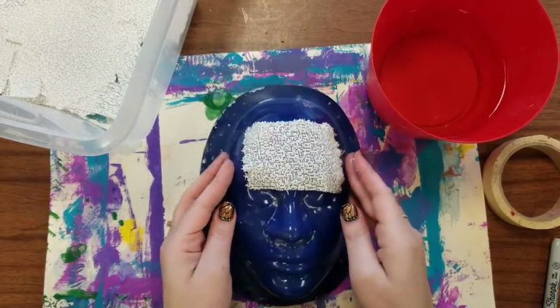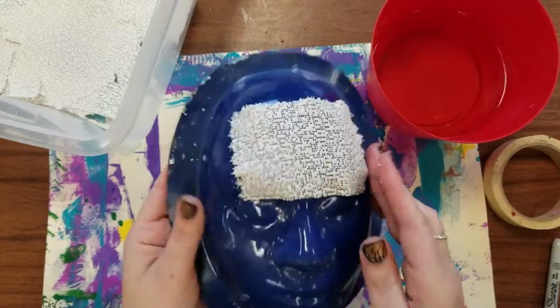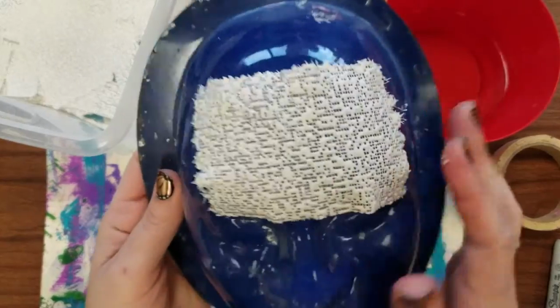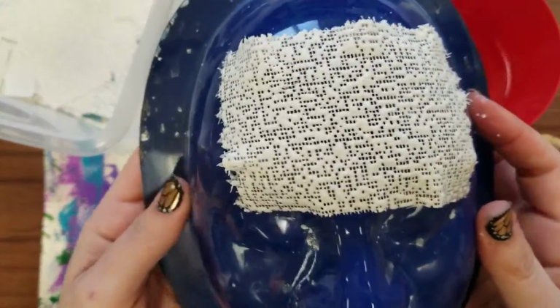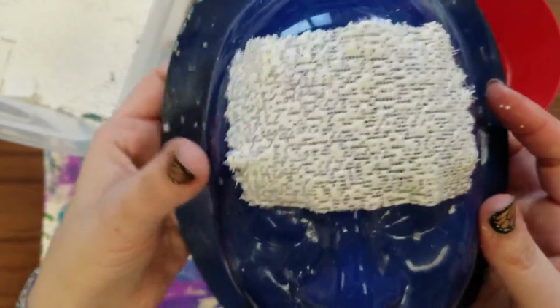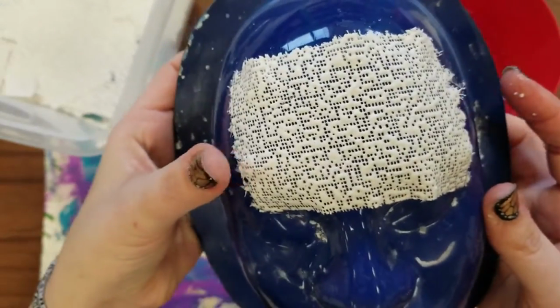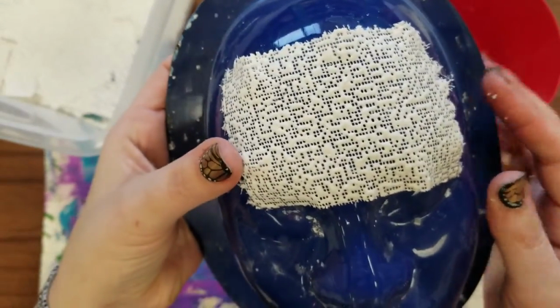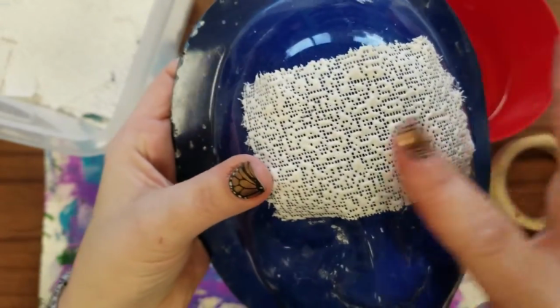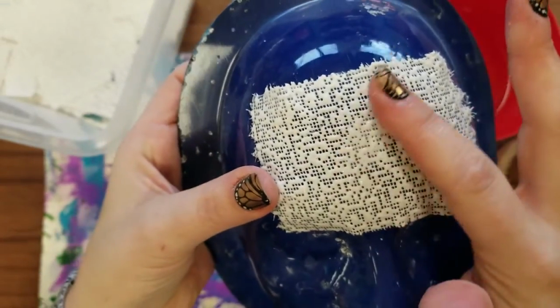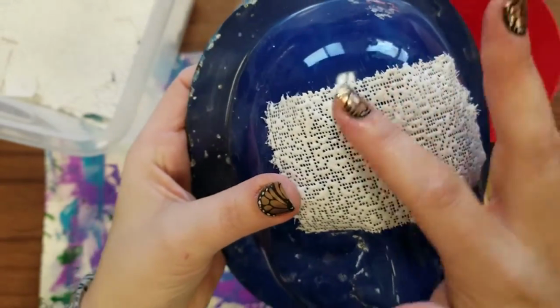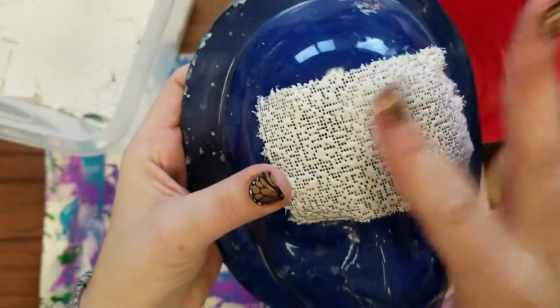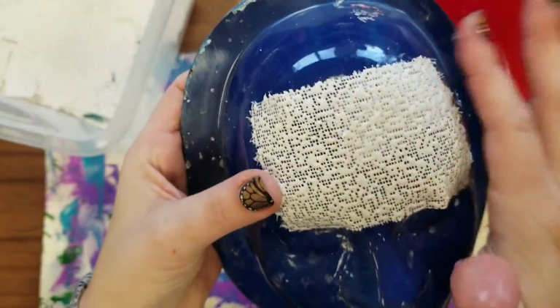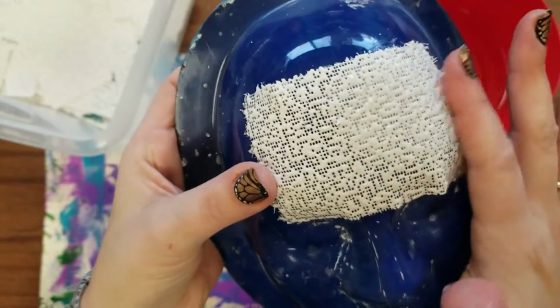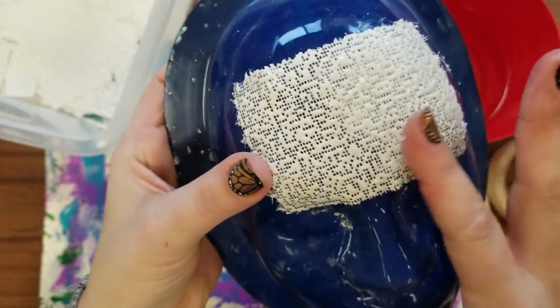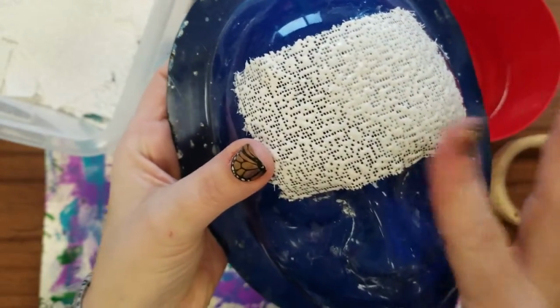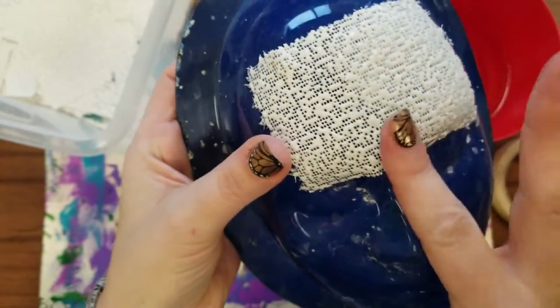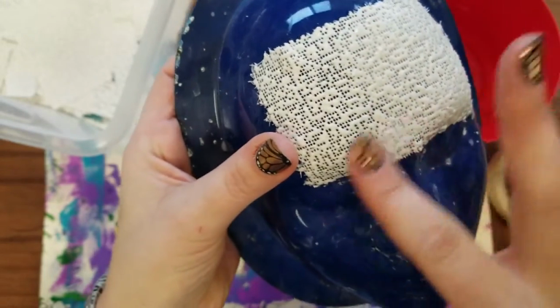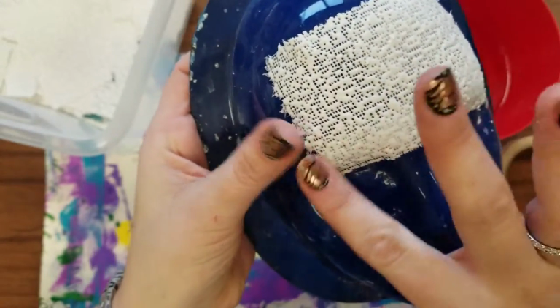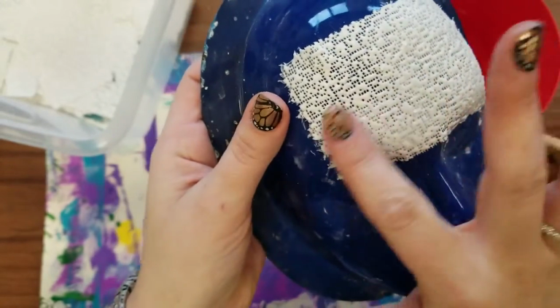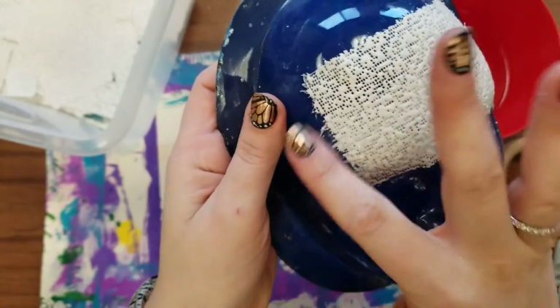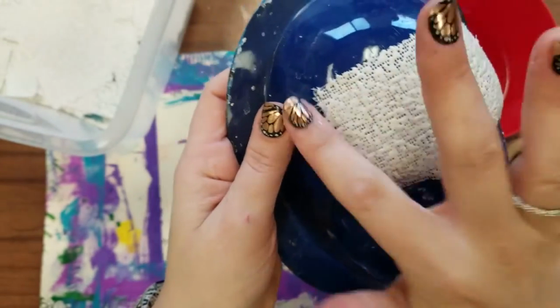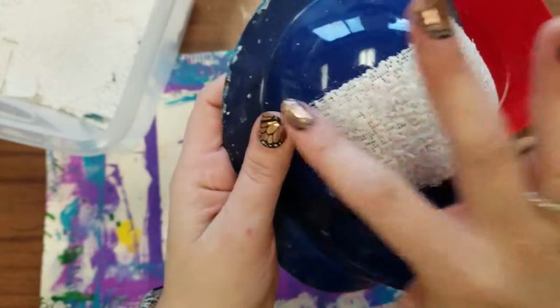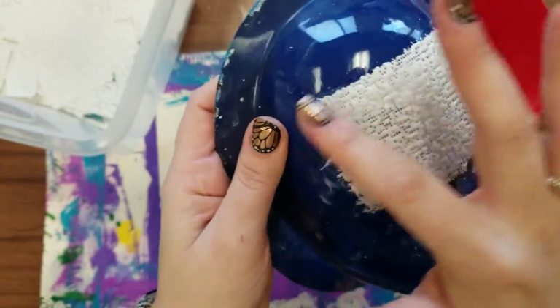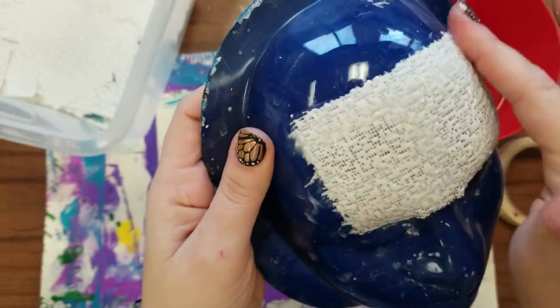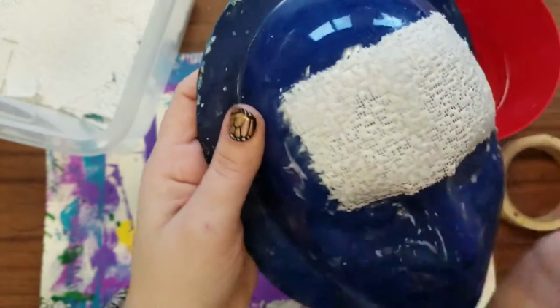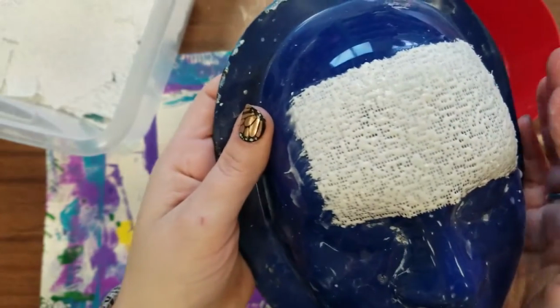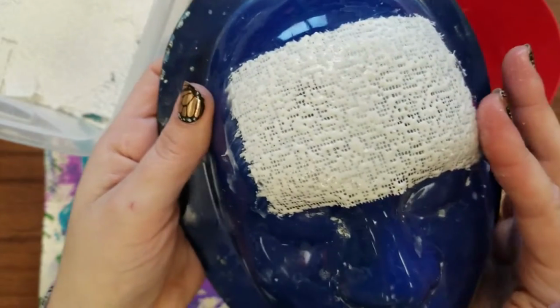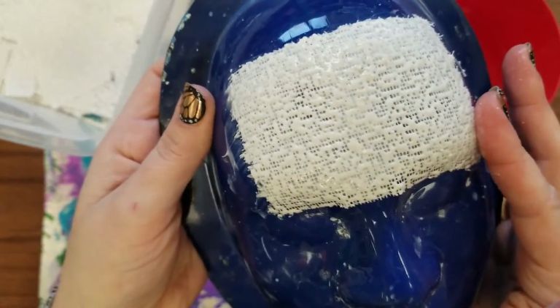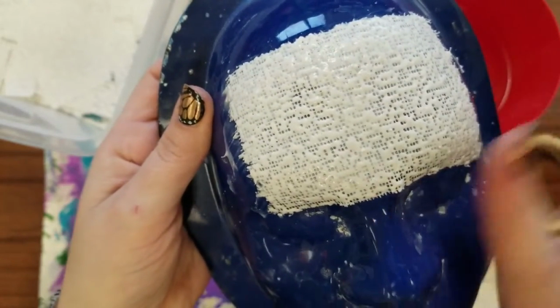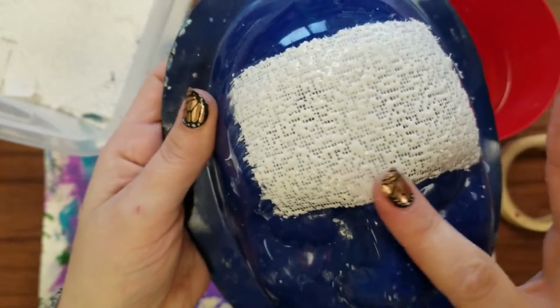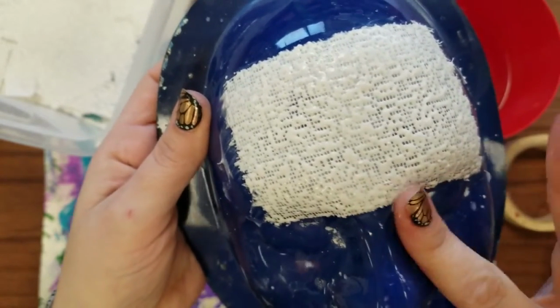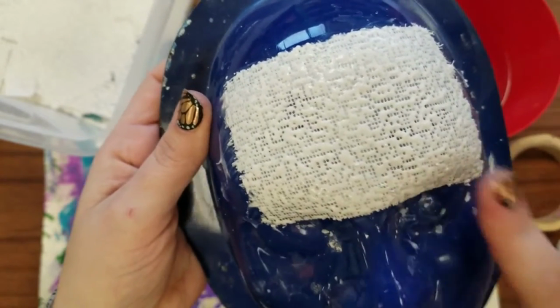Hold it up close so you can see all those little holes. If you start rubbing, getting all of the wrinkles and air bubbles out, rub it nice and flat, and some of those holes will start to slowly fill up.